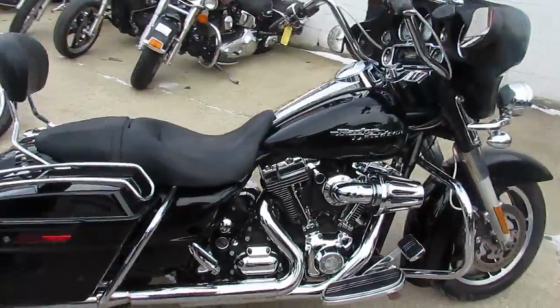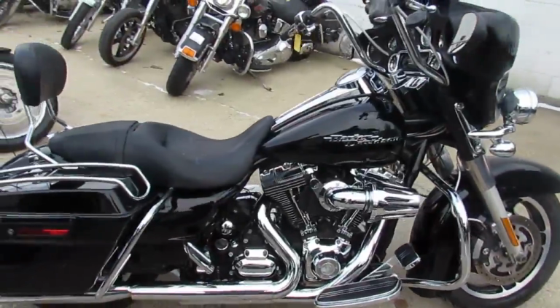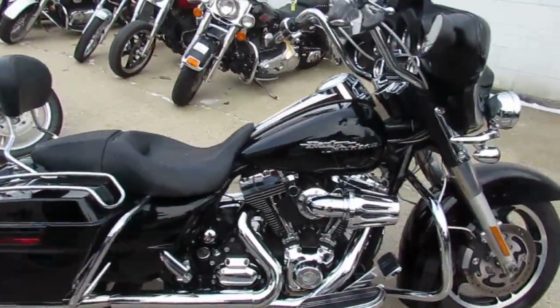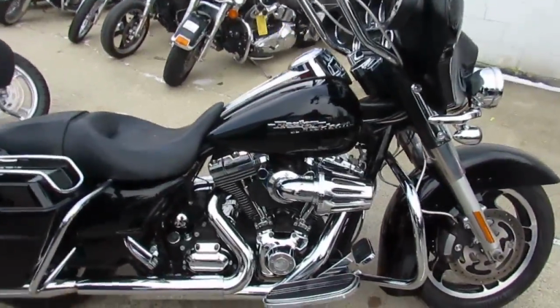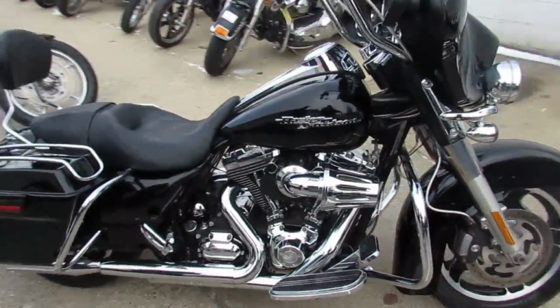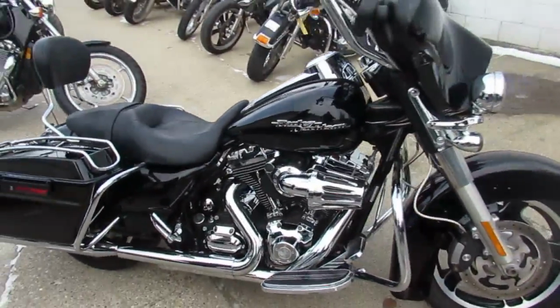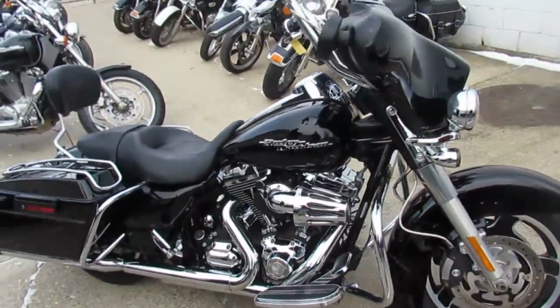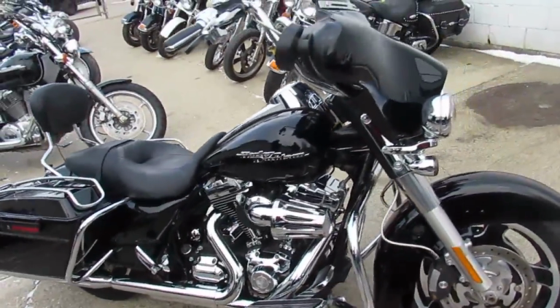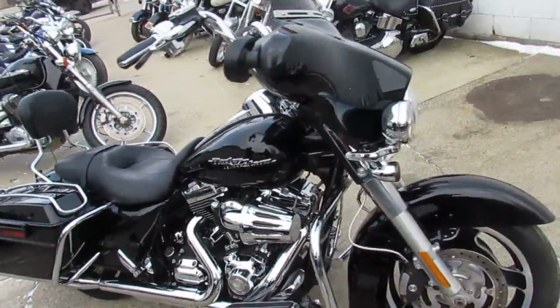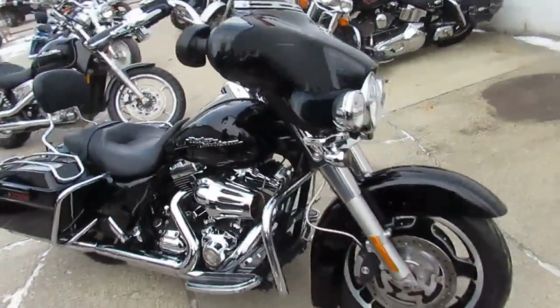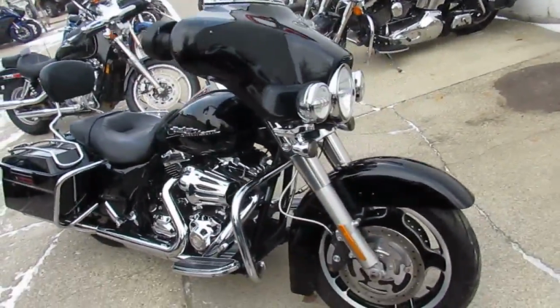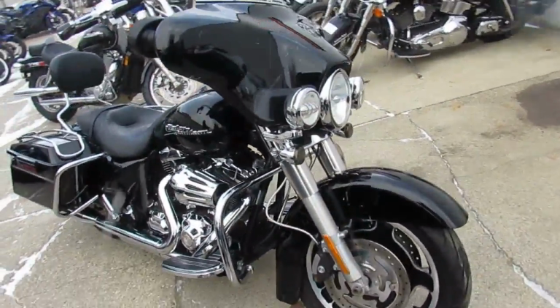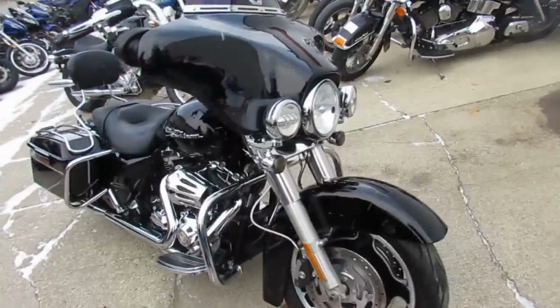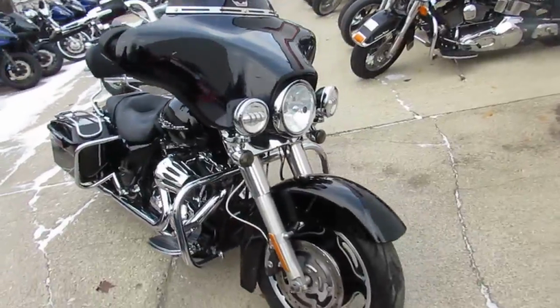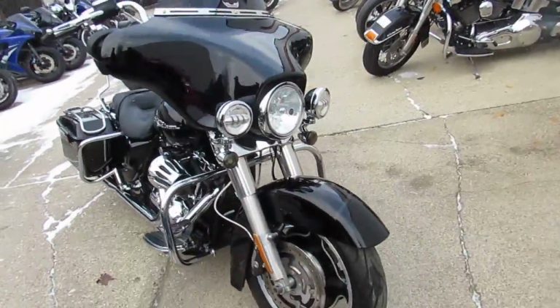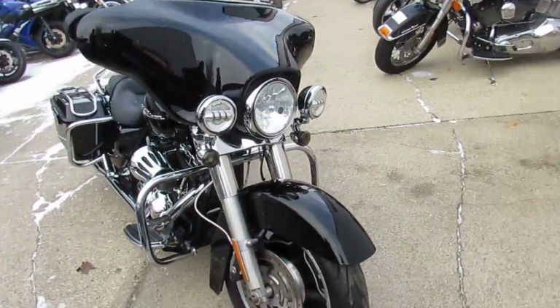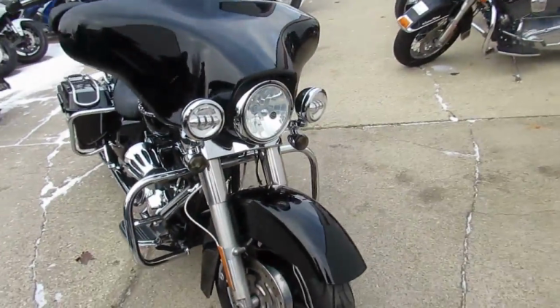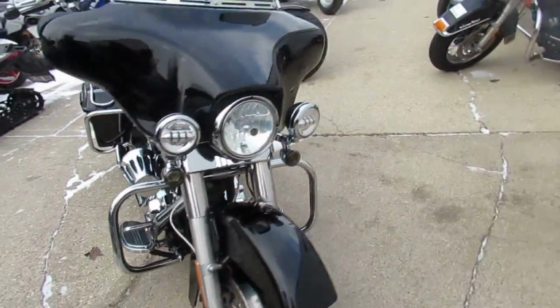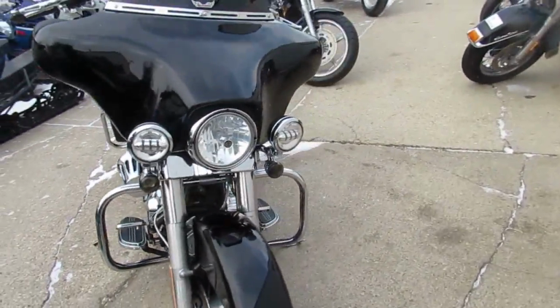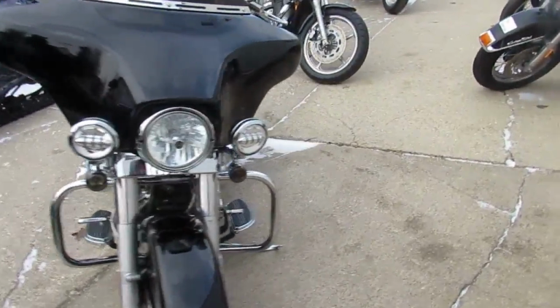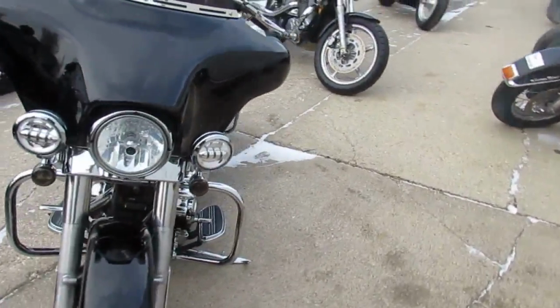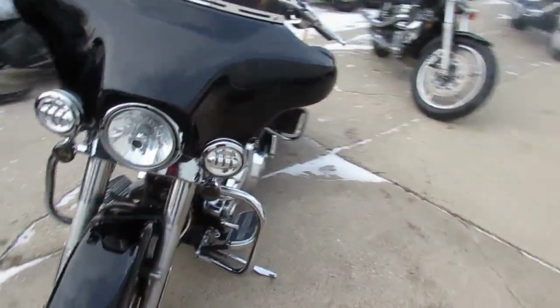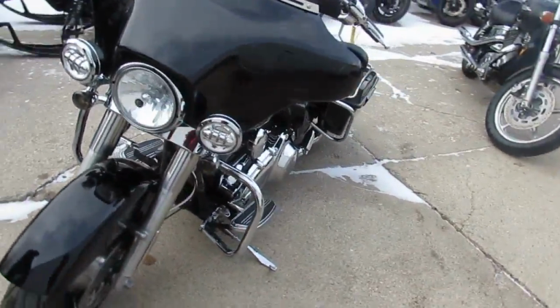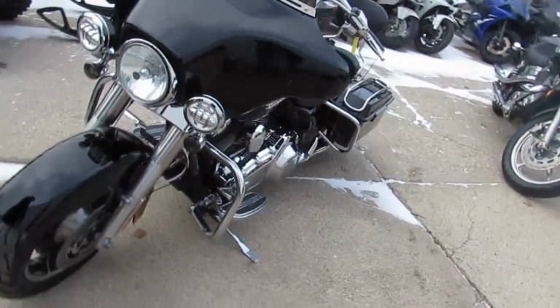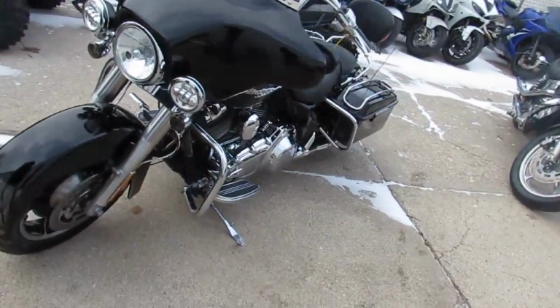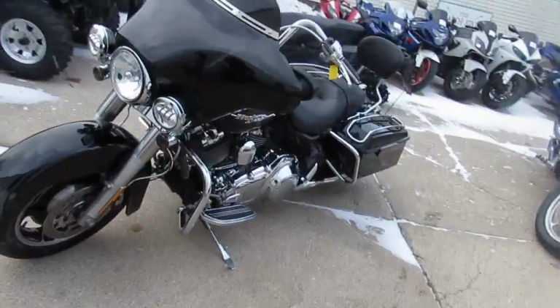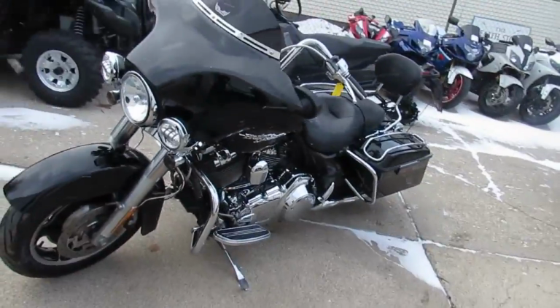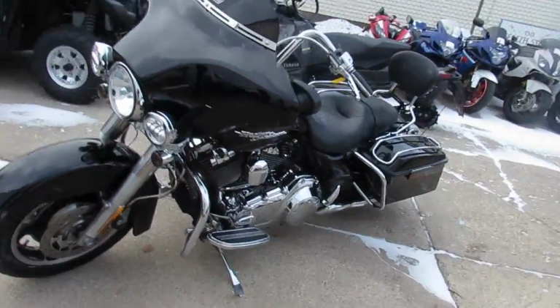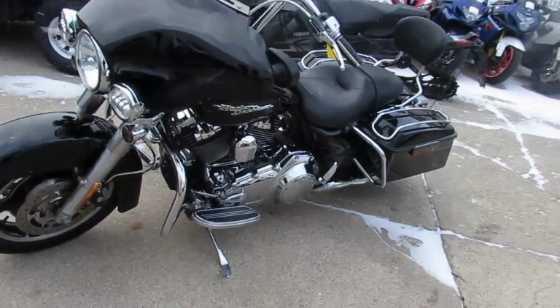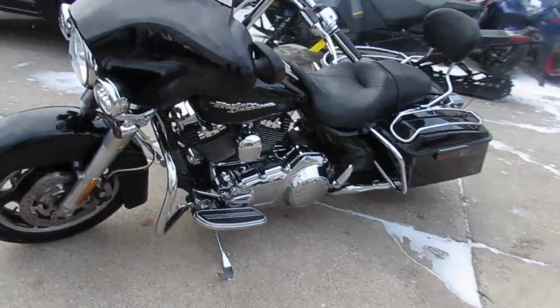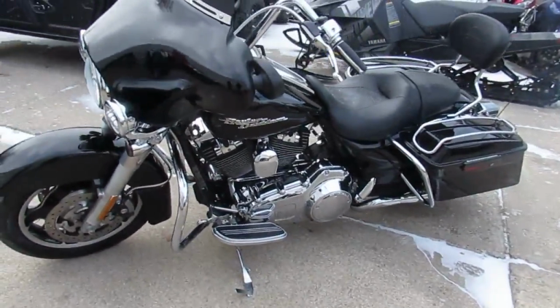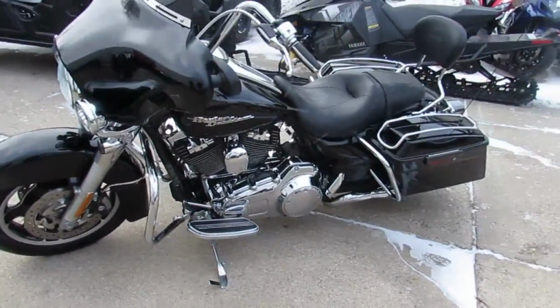Hit the open road on a beautiful Street Glide, only $11,900. Visit our website, ApprovalPowerSports.com, for over 500 used motorcycles in stock and over 200 Harley-Davidson's. We finance everyone.